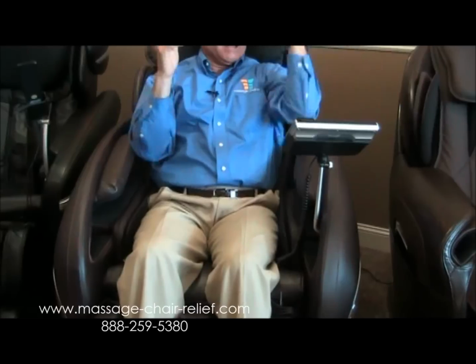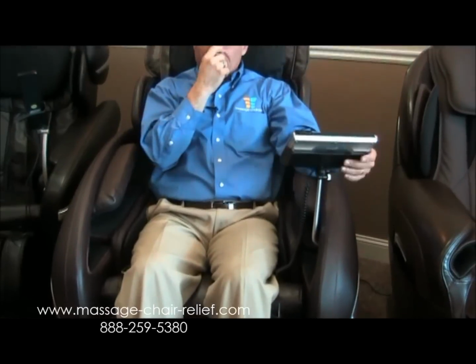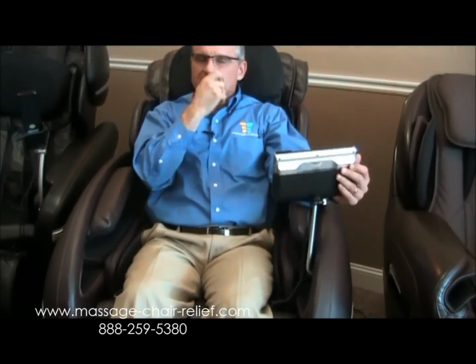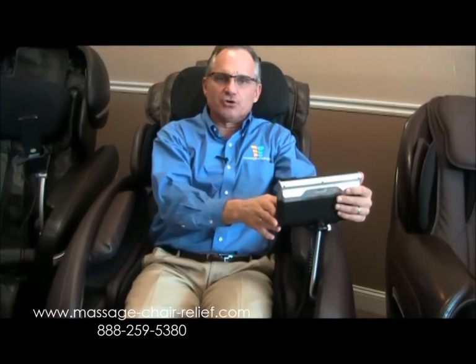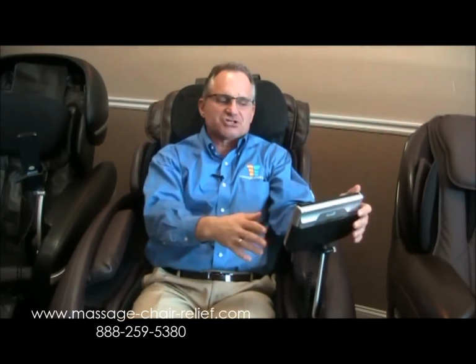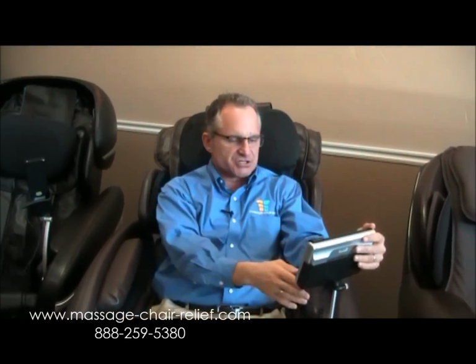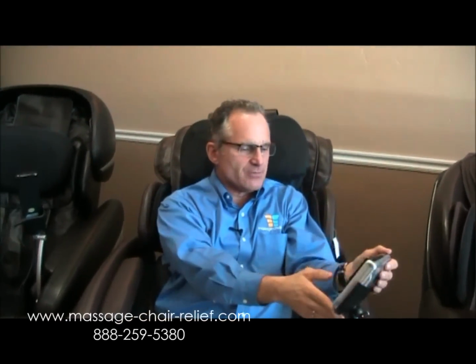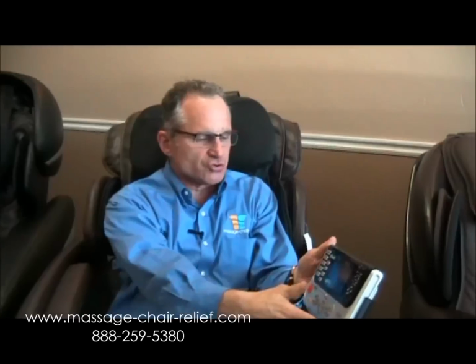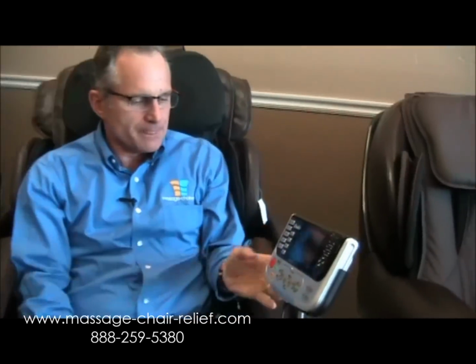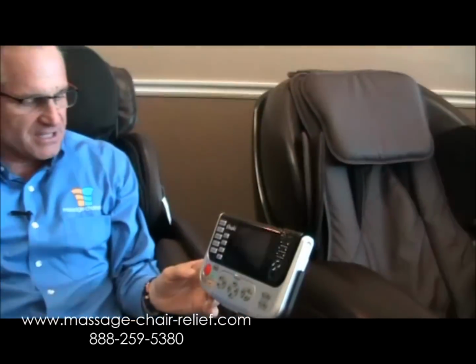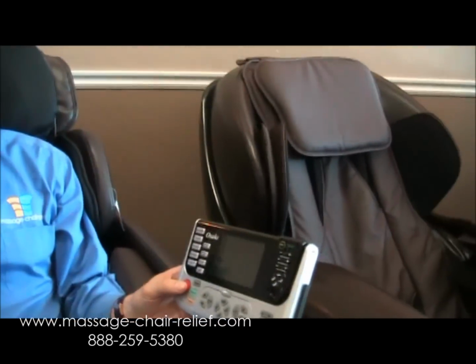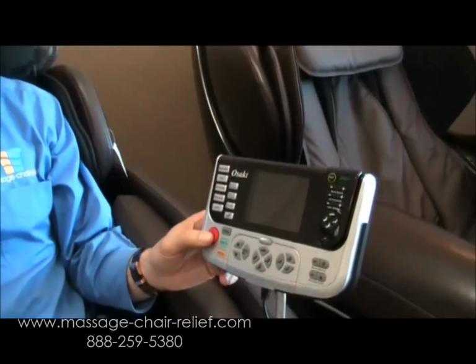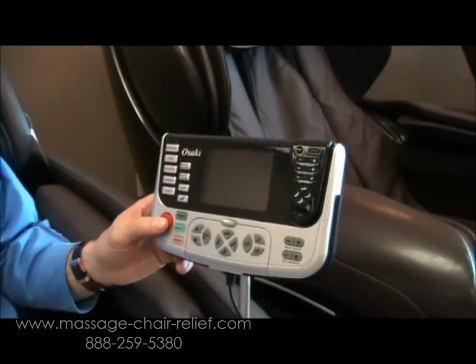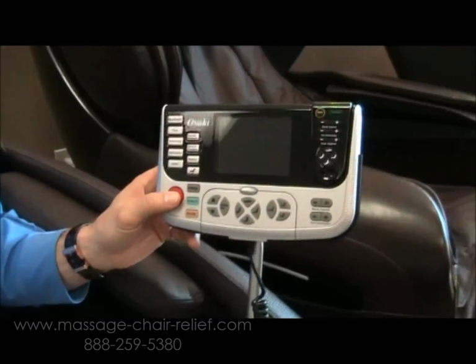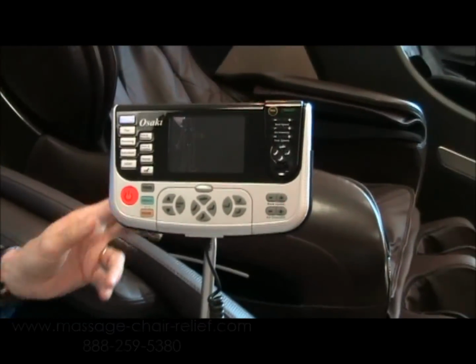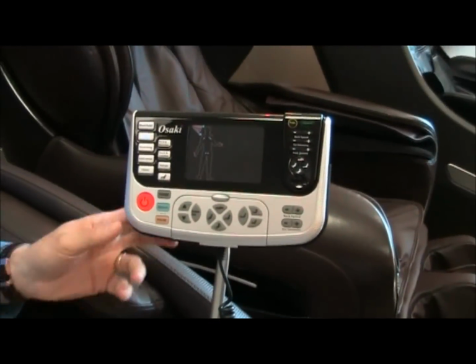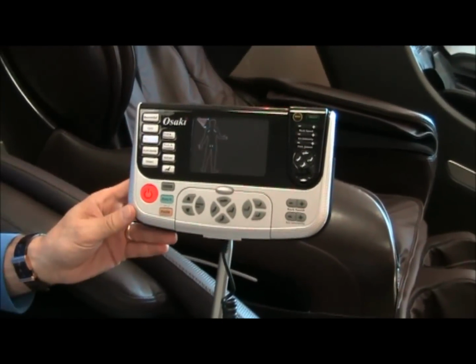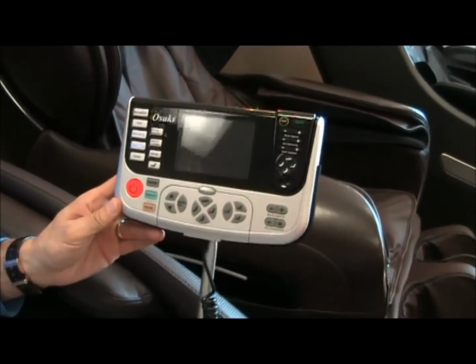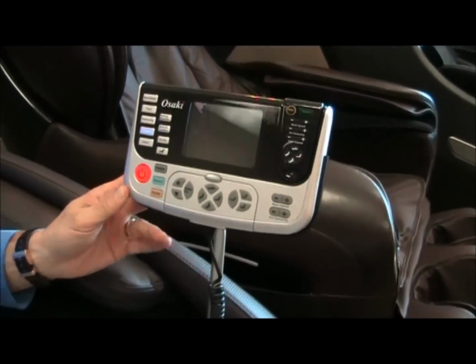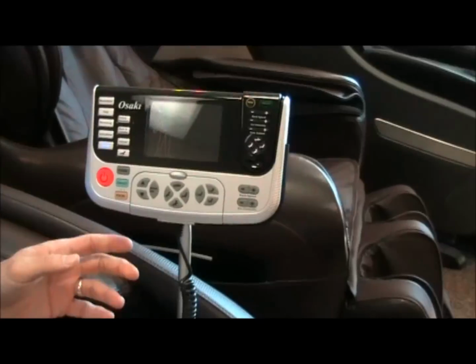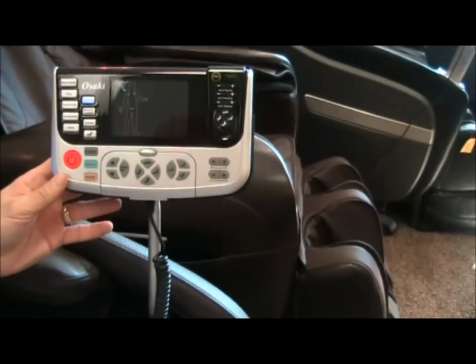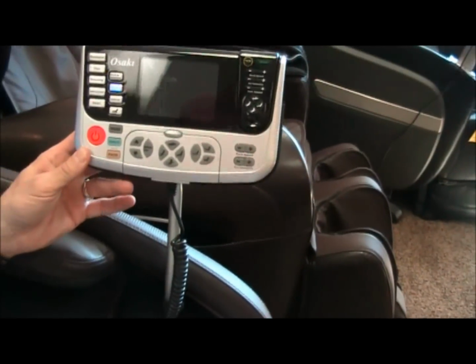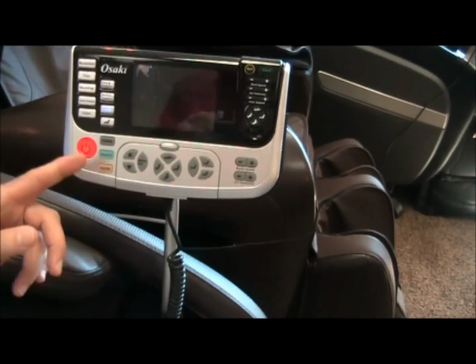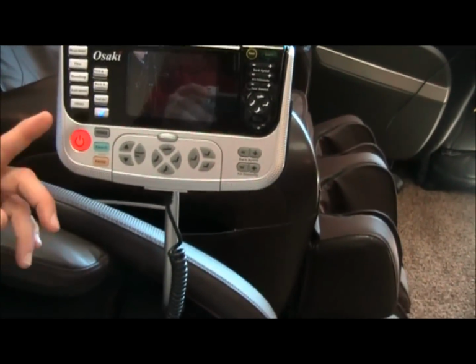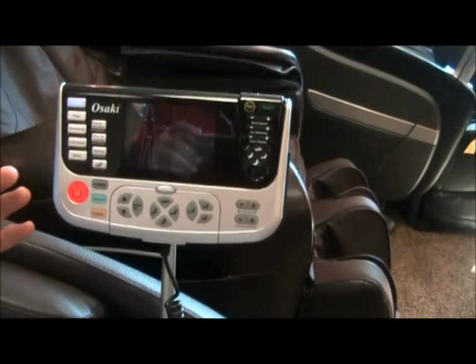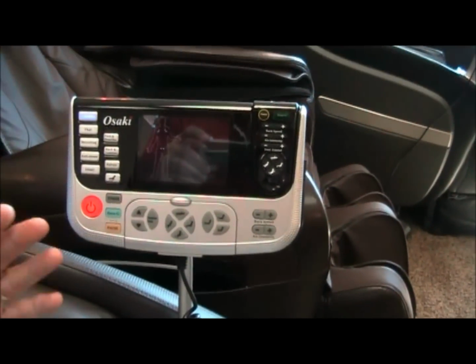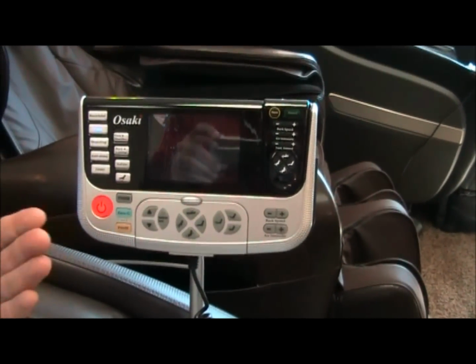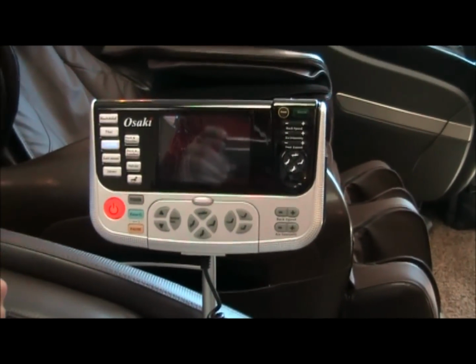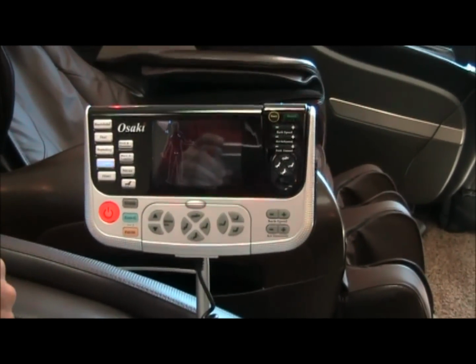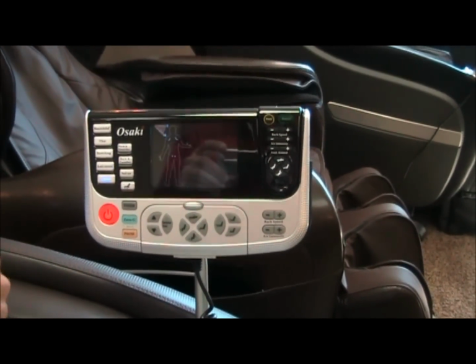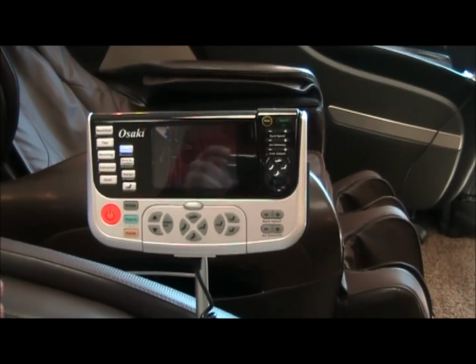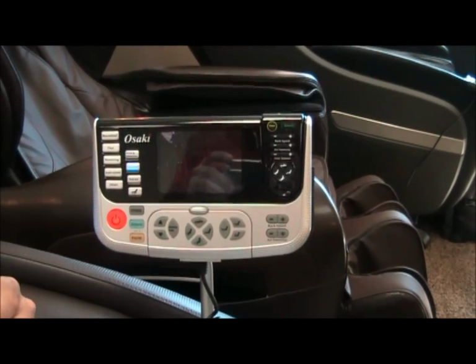The first thing you want to do when you get started is go to the remote control and push the big red power button. The chair turns on, and once it does, it immediately reclines to a default position.